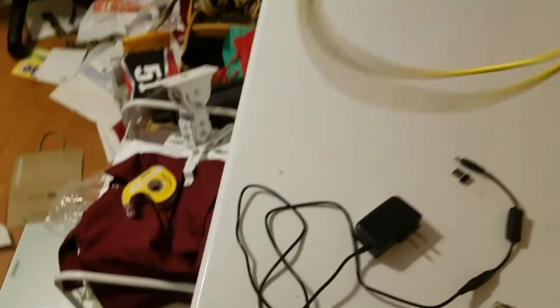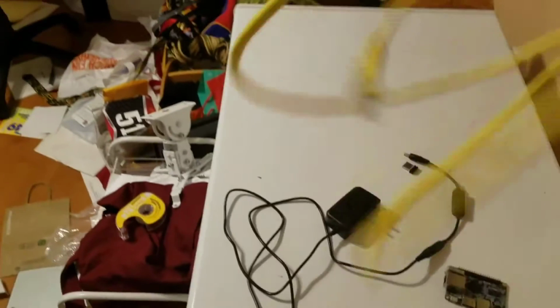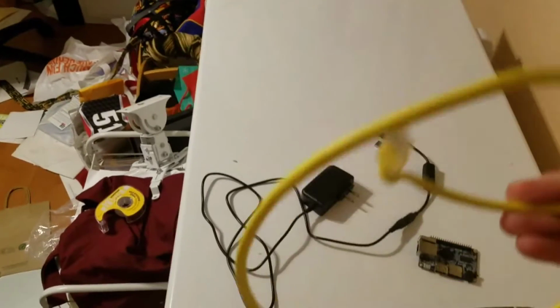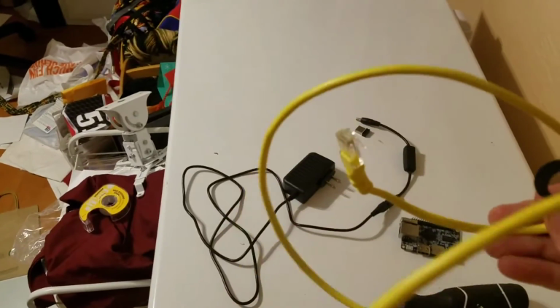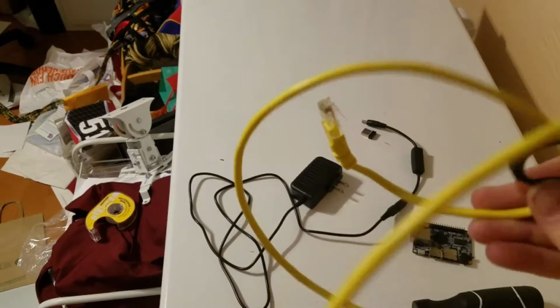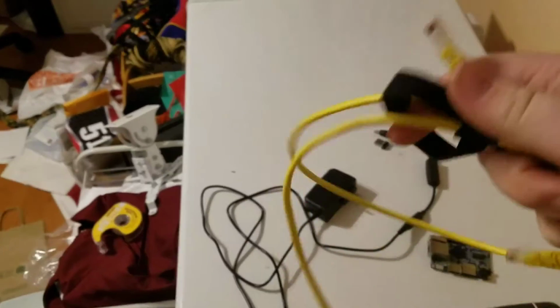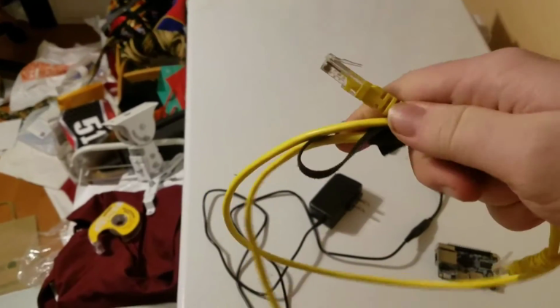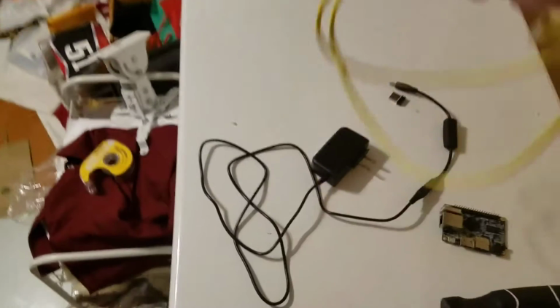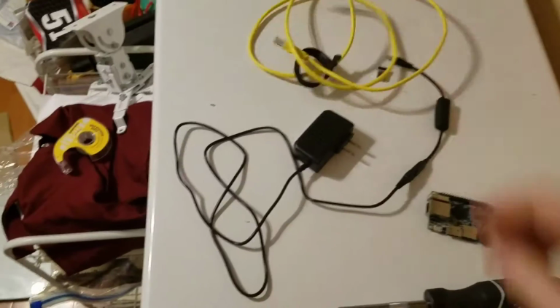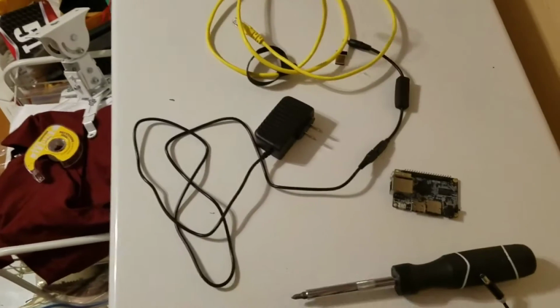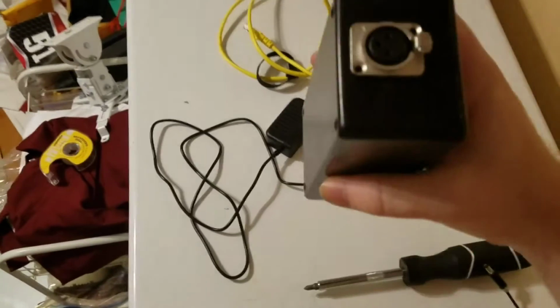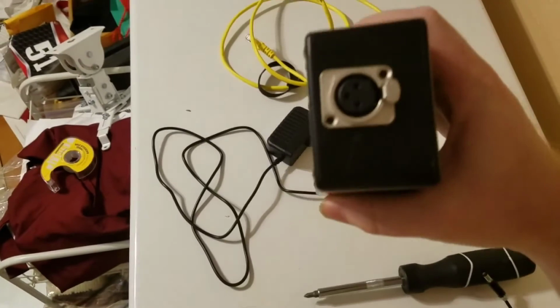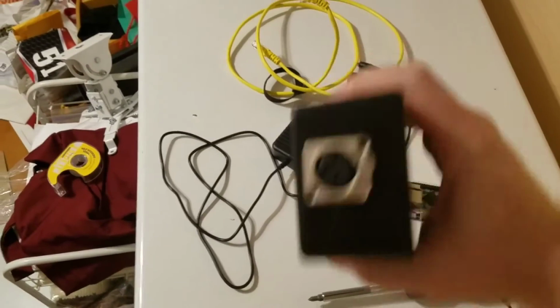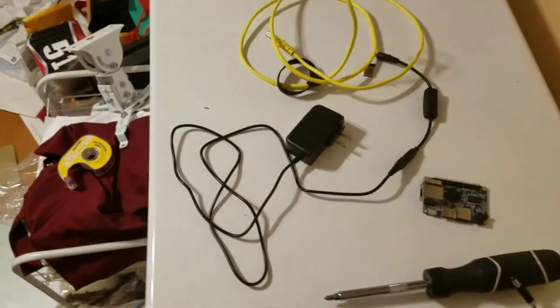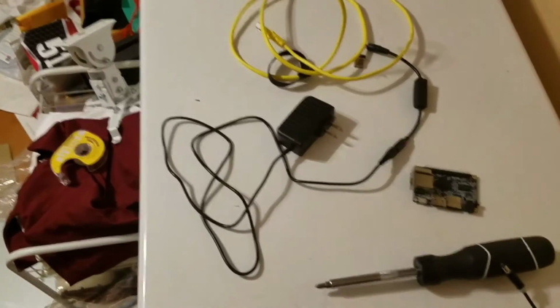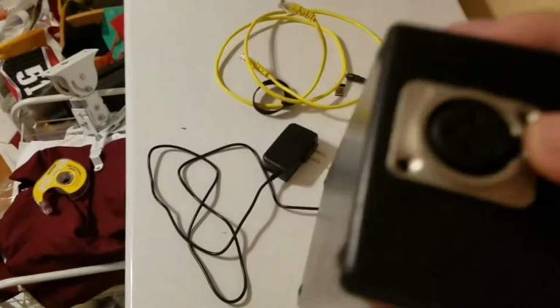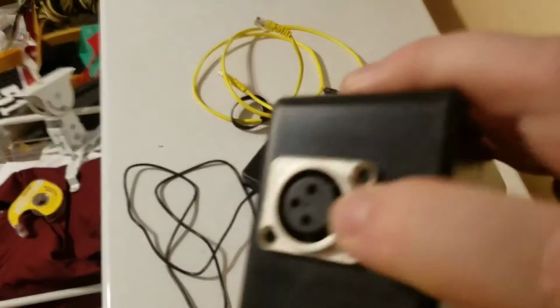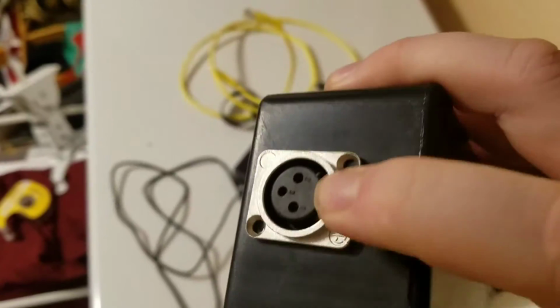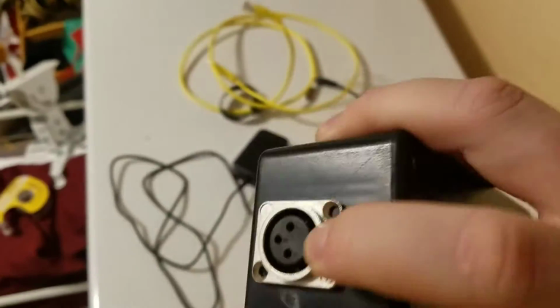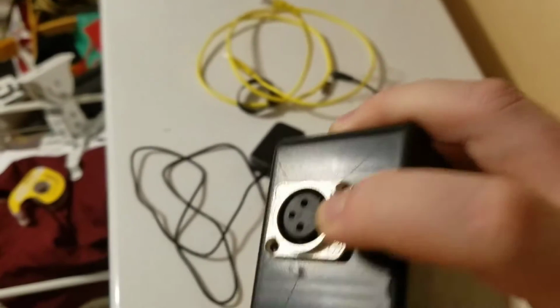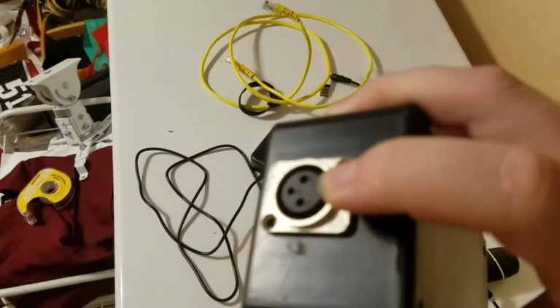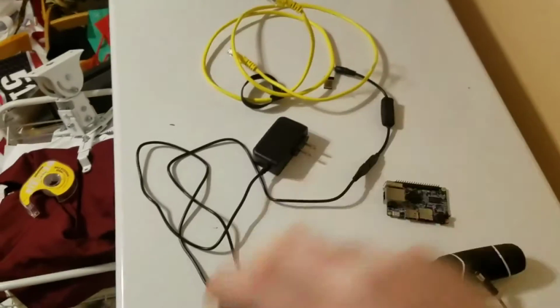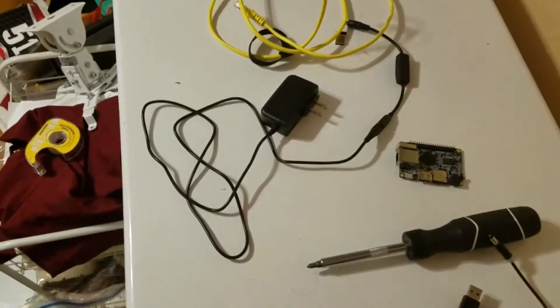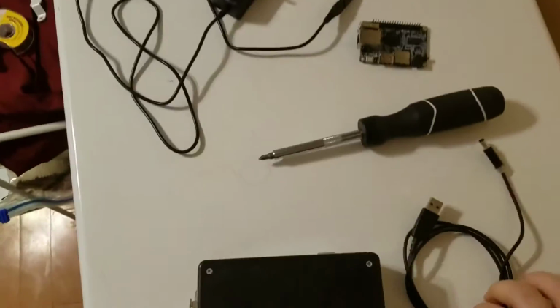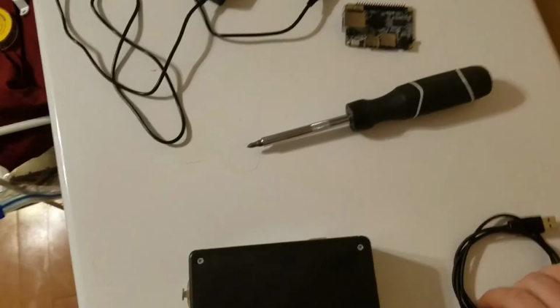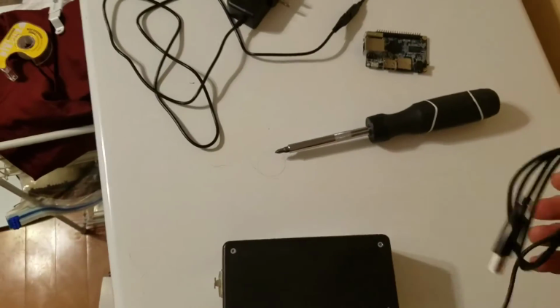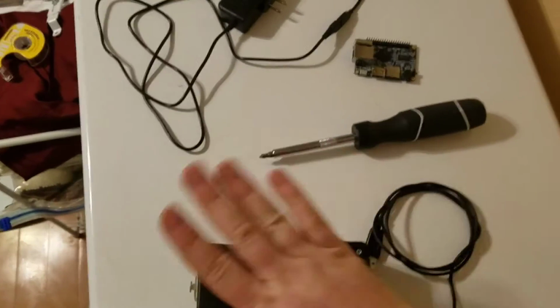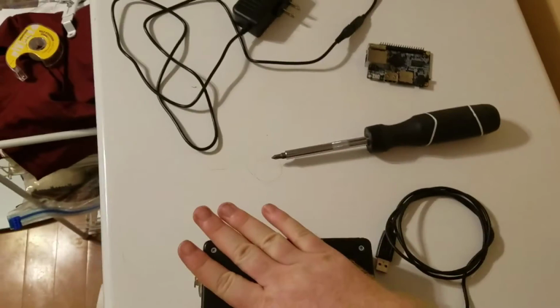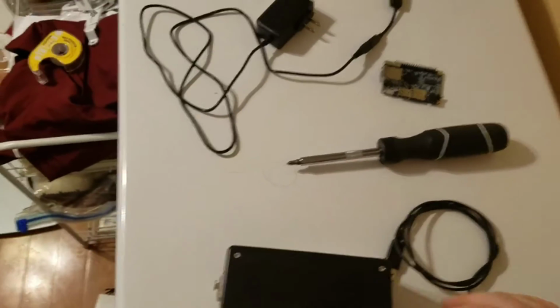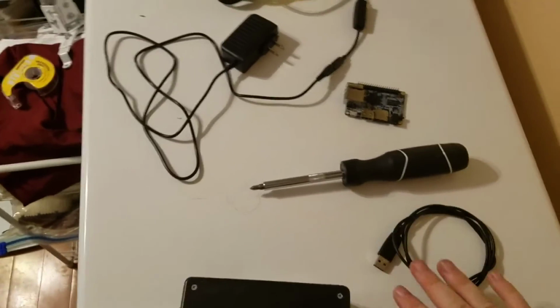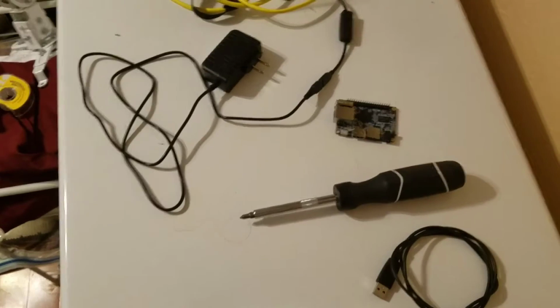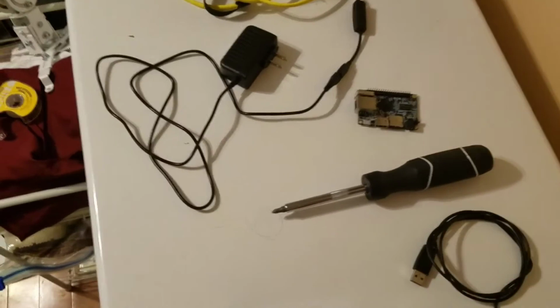What I'm doing is taking normal ethernet signals and converting them to DMX. This one I'm using a real ethernet plug. Give me a second — I'll take this one apart so you can see the insides of it.